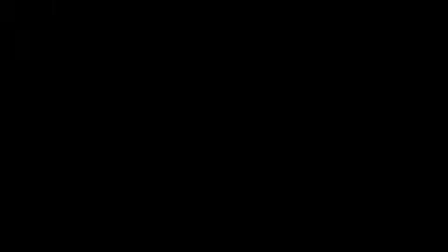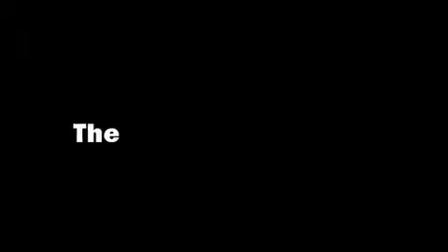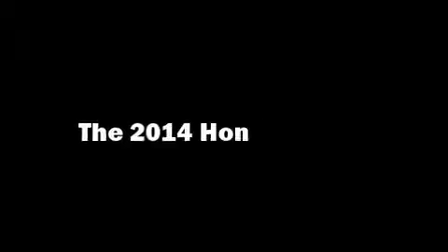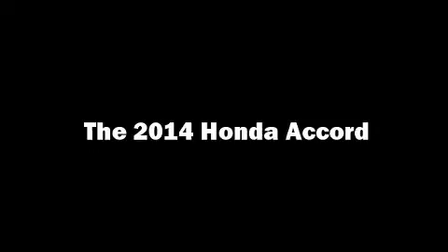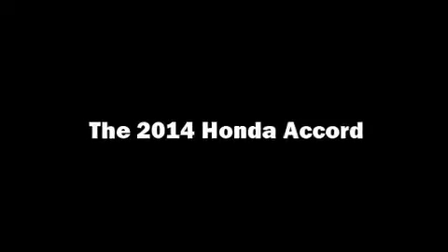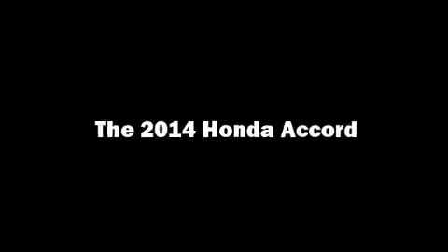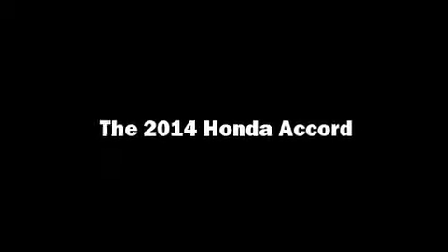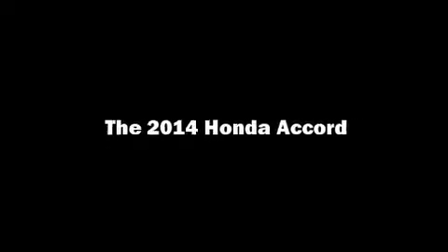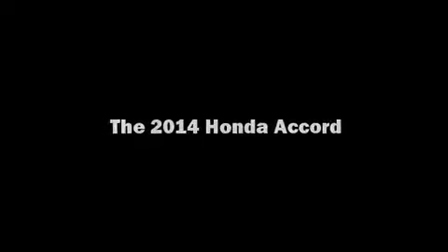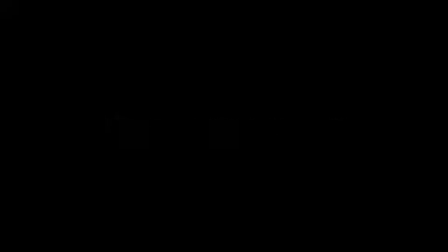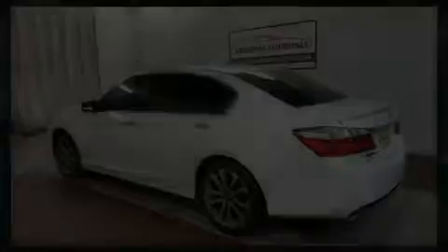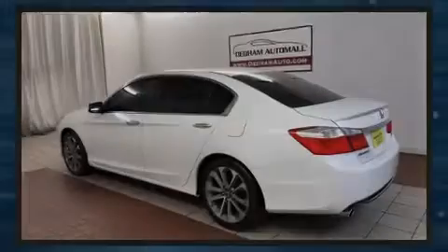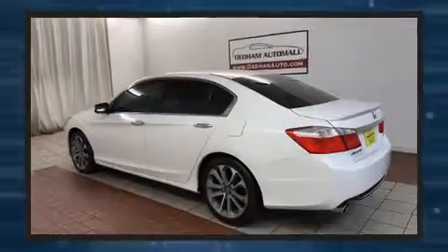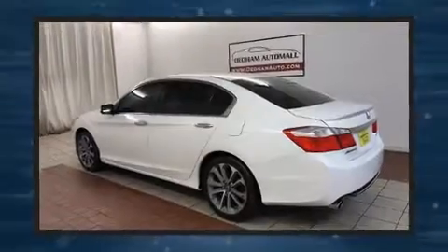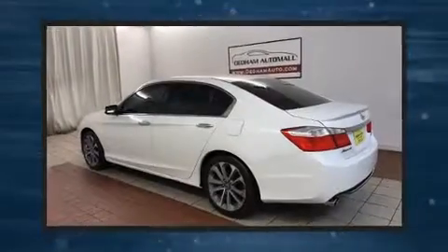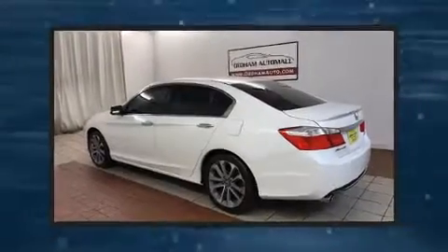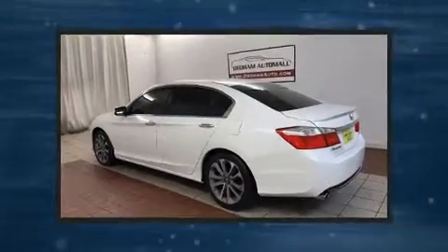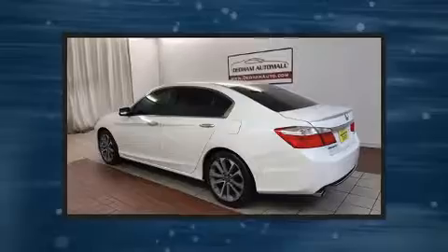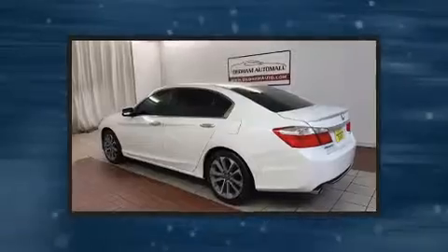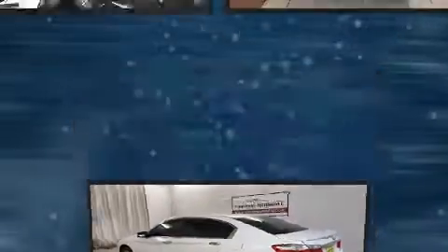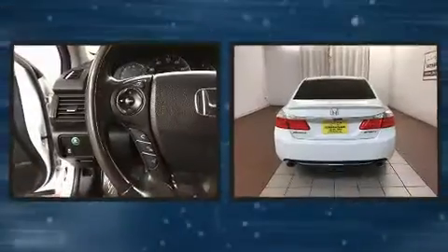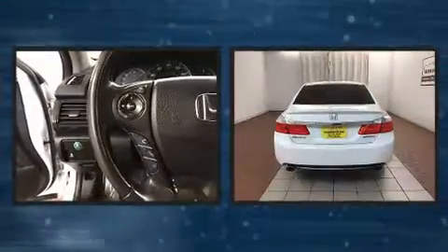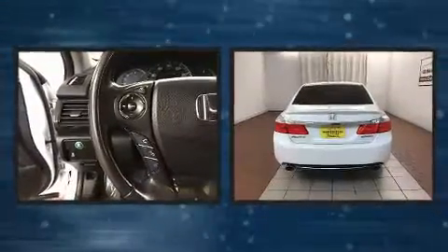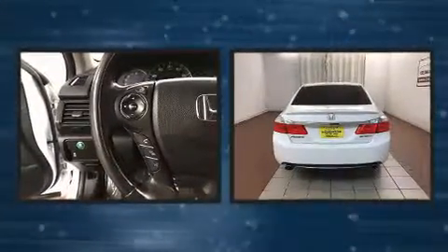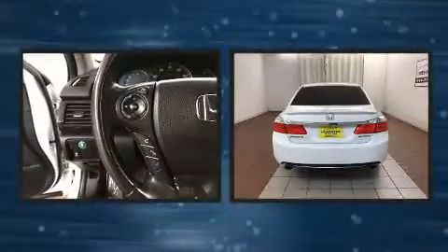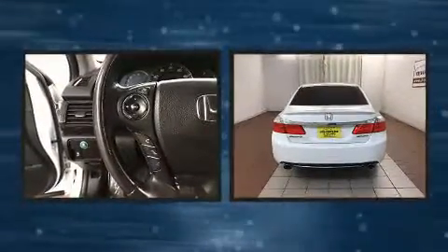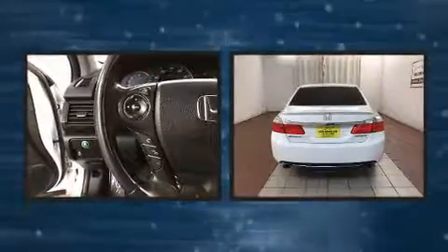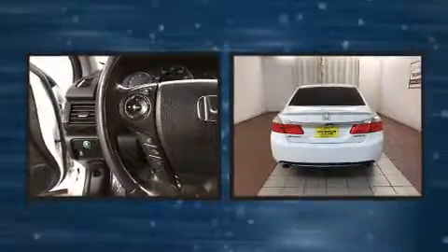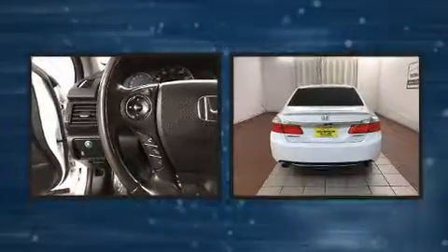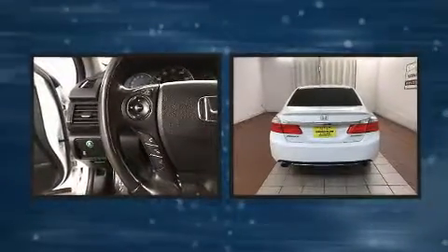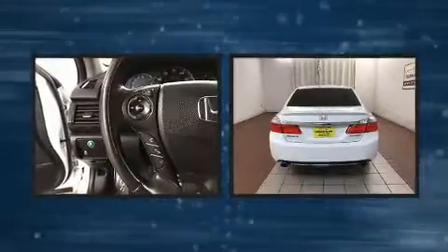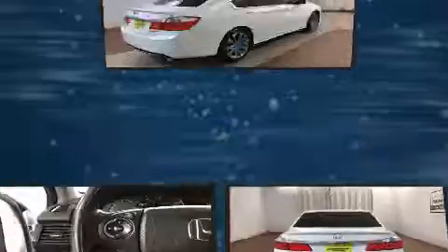Experience driving perfection in the 2014 Honda Accord. With less than 20,000 miles on the odometer, this four-door sedan prioritizes comfort, safety, and convenience.